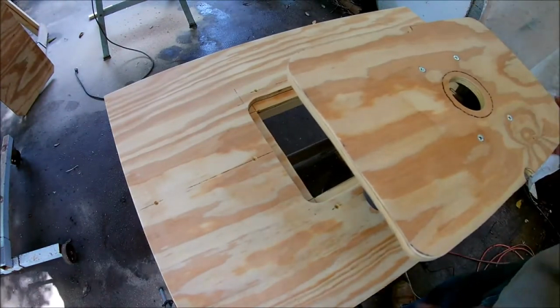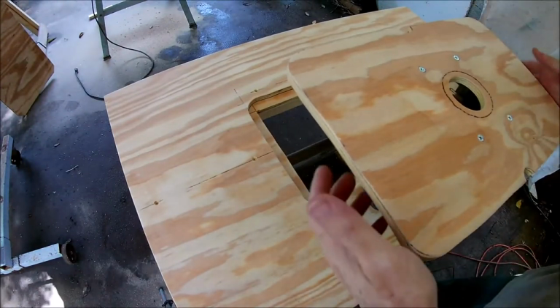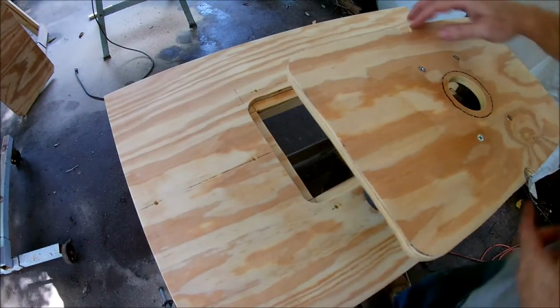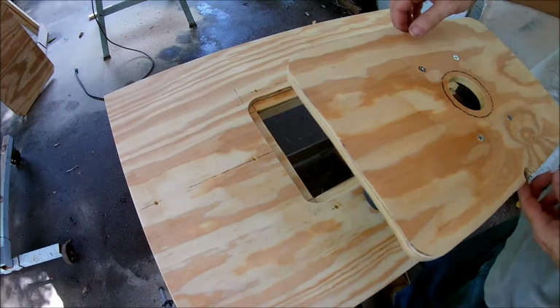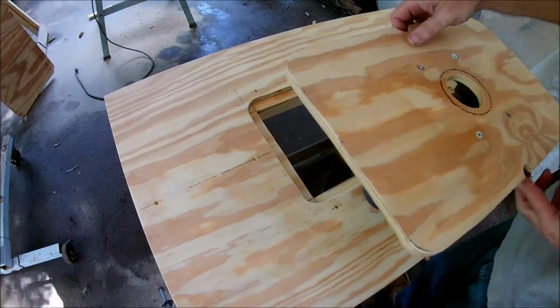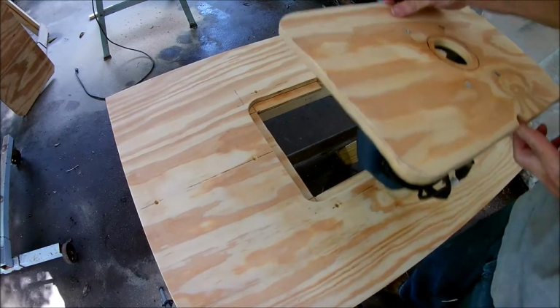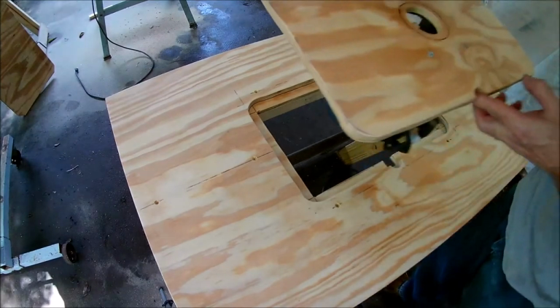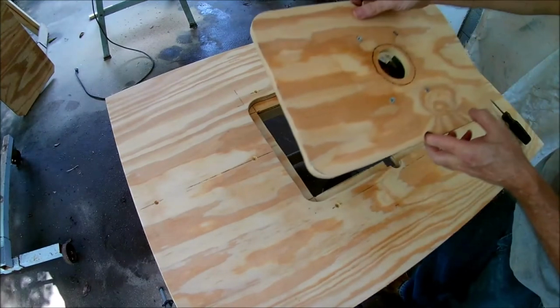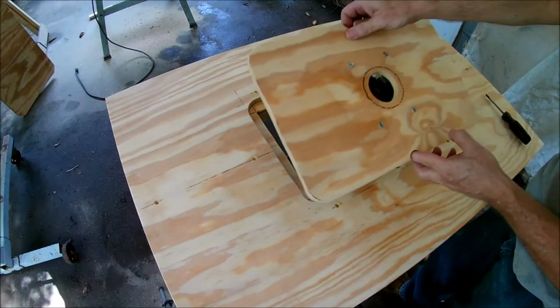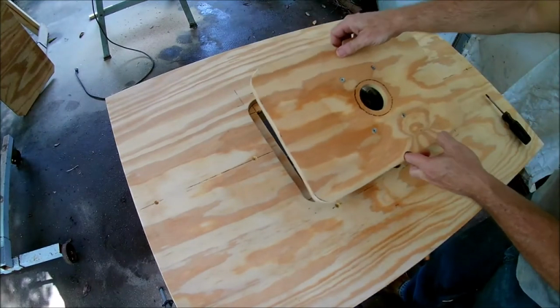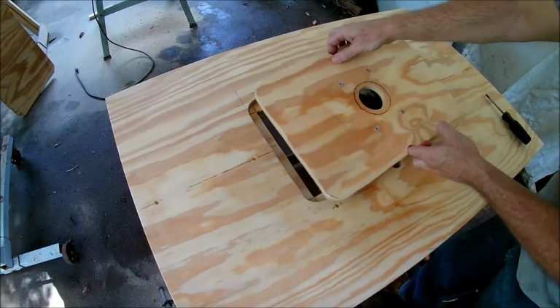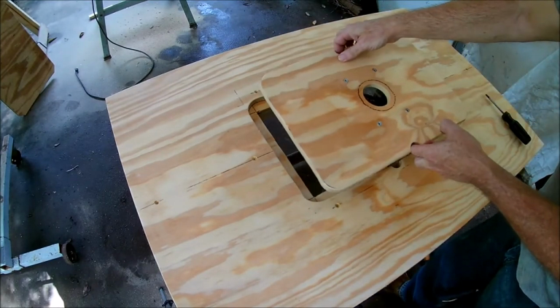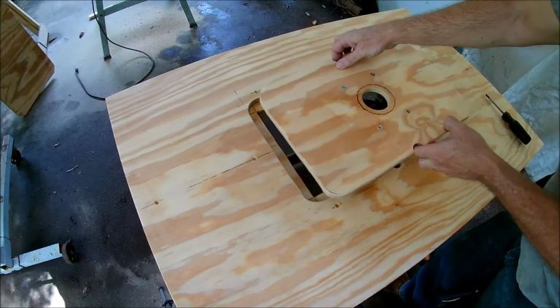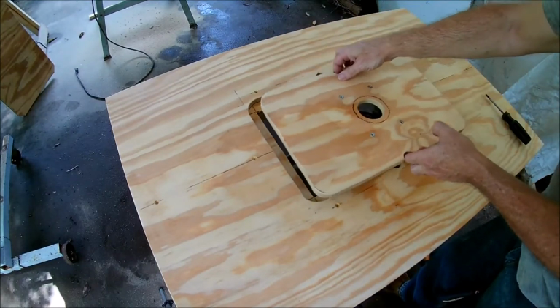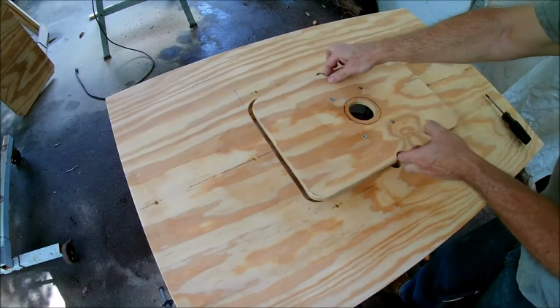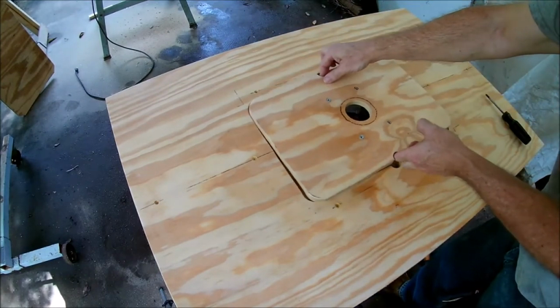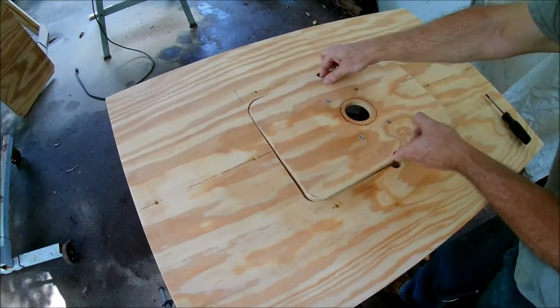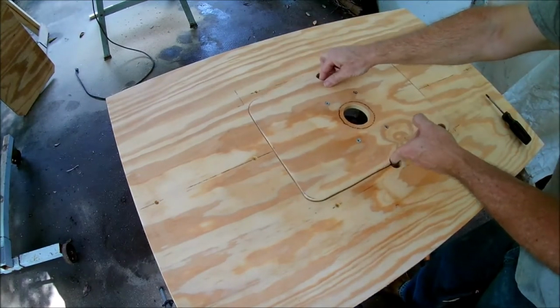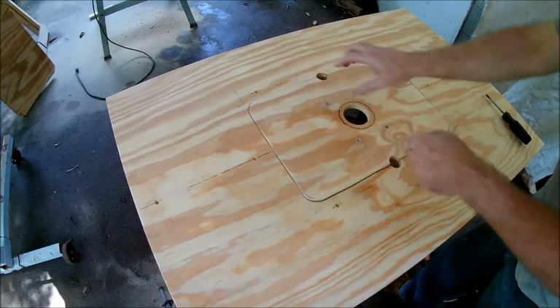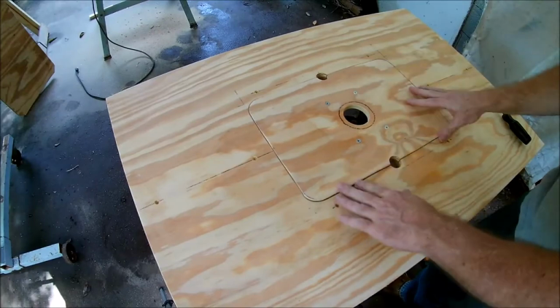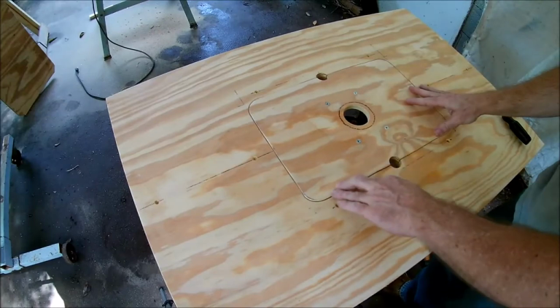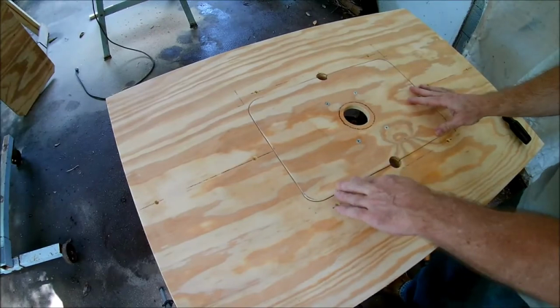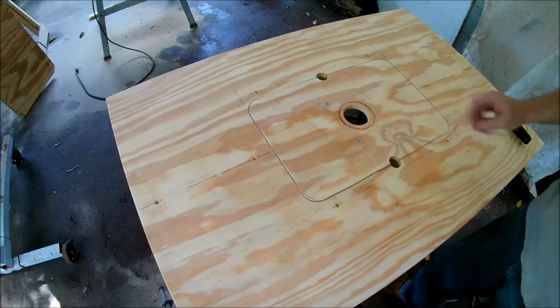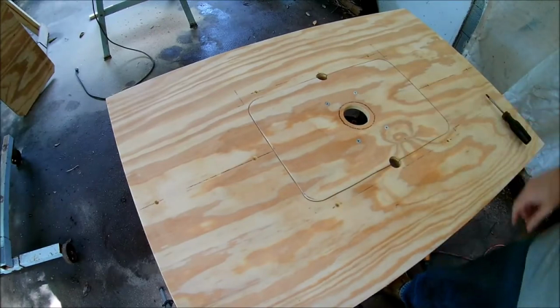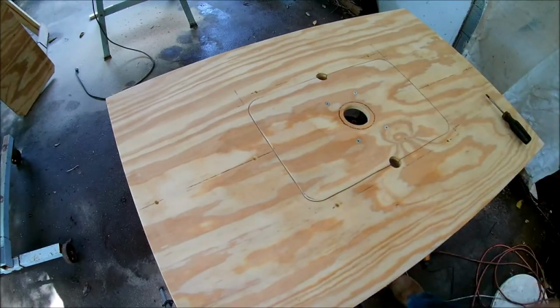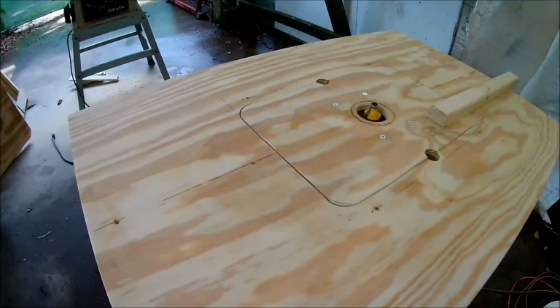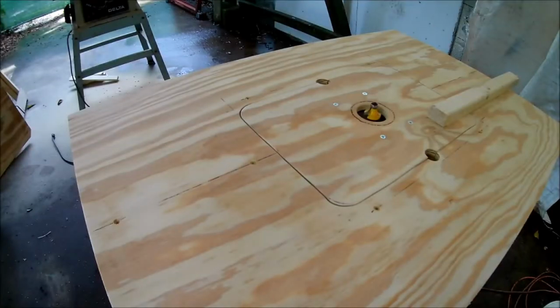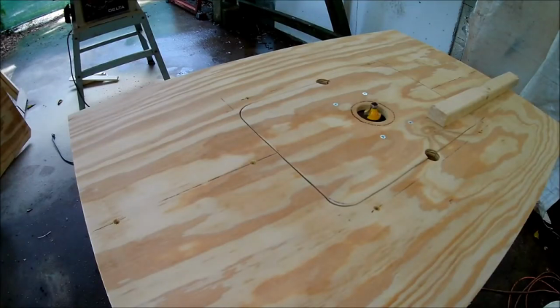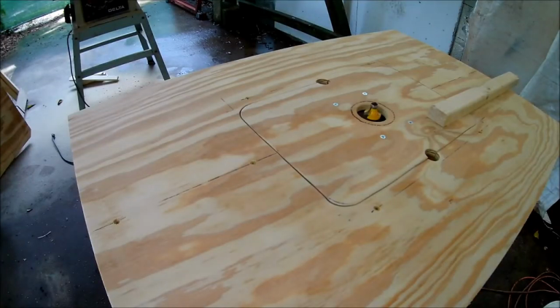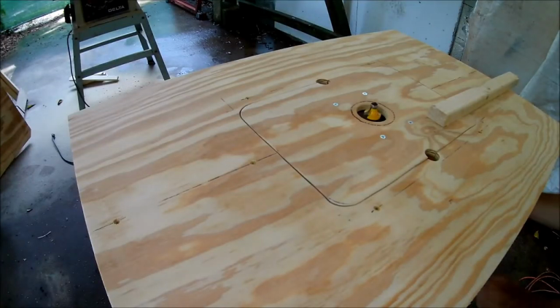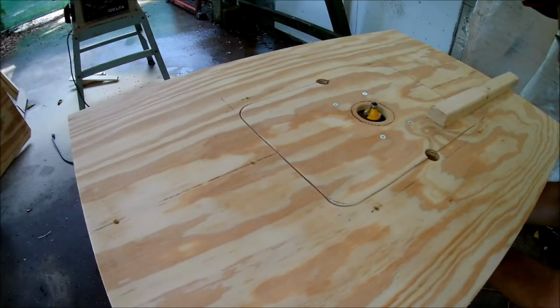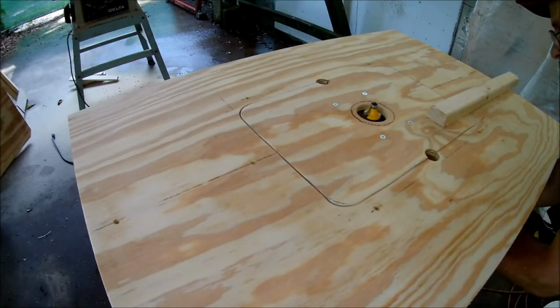Let's drop the router into place and see how it fits. I think it's ready for testing — let's get some scrap wood and try it out.